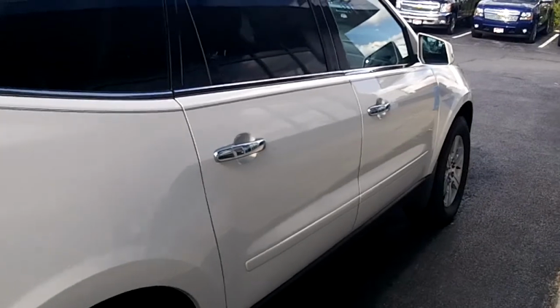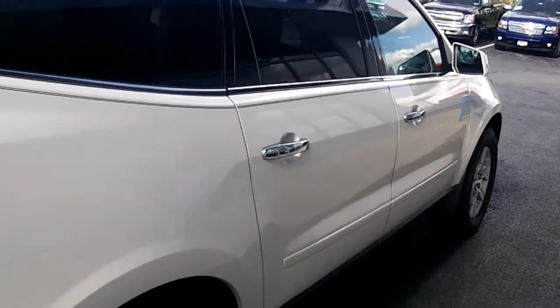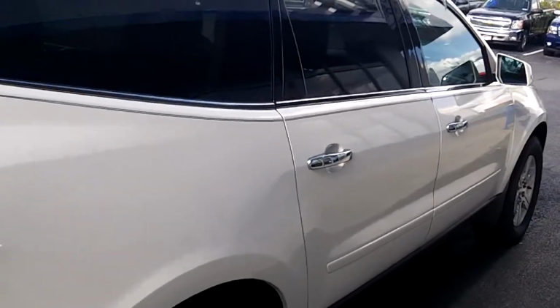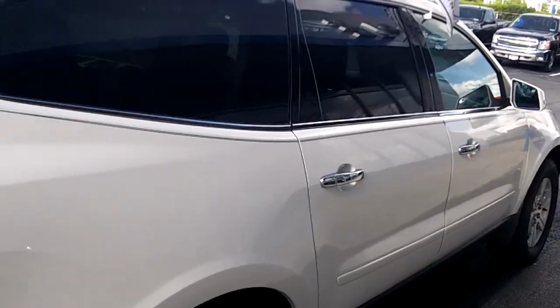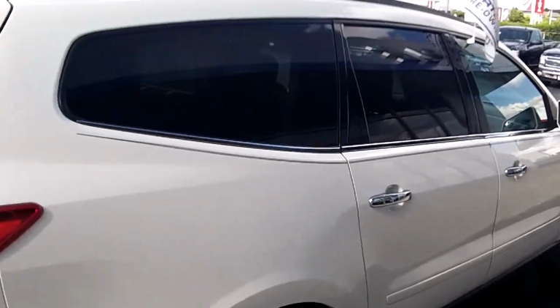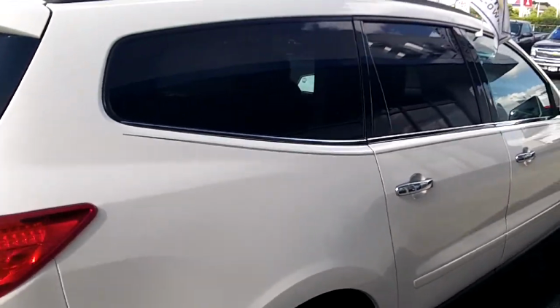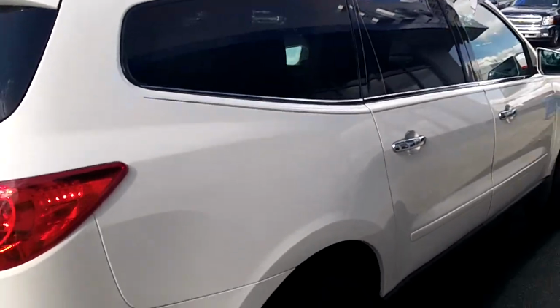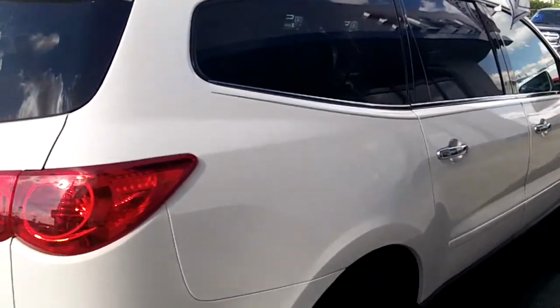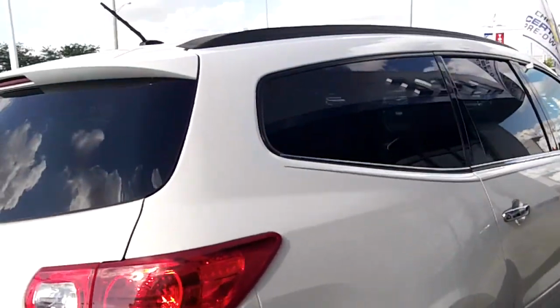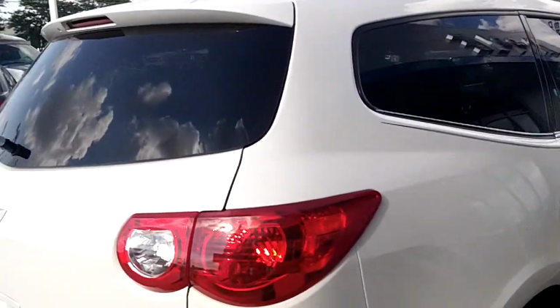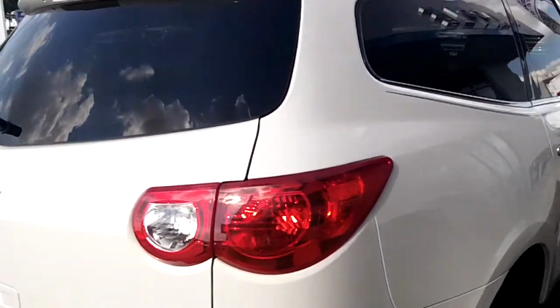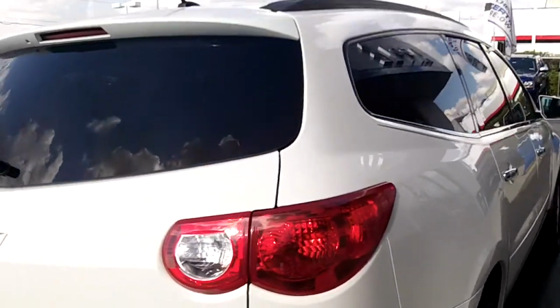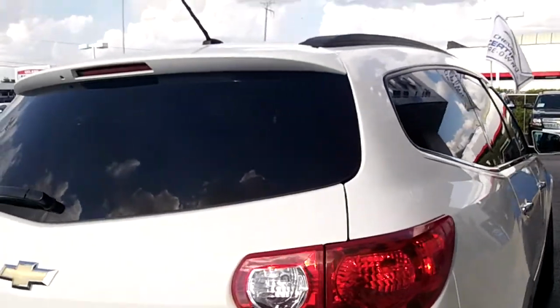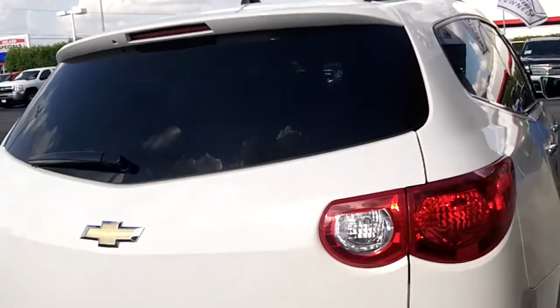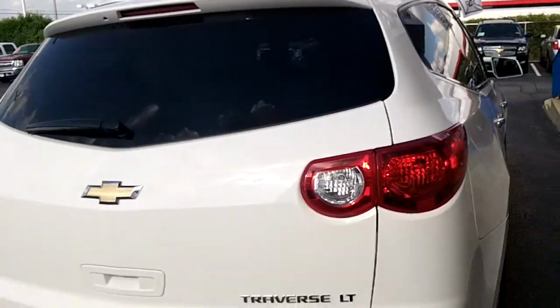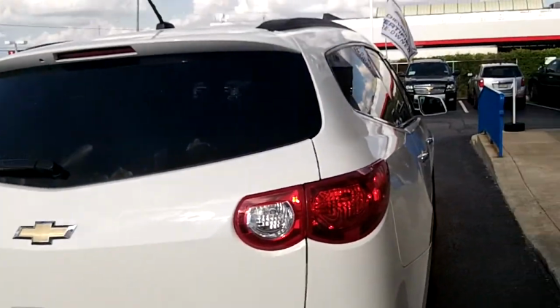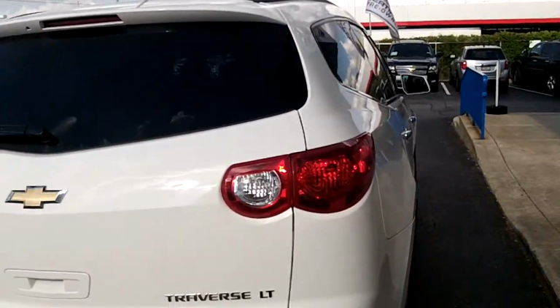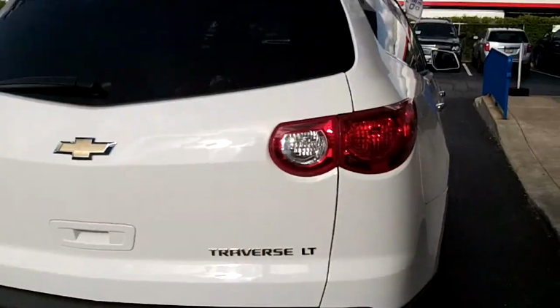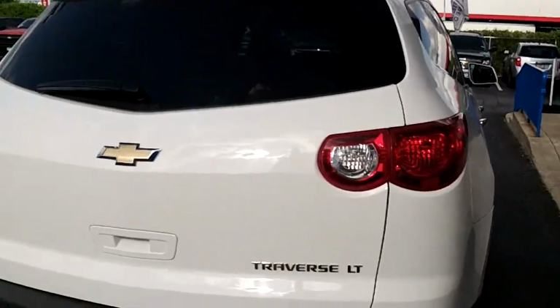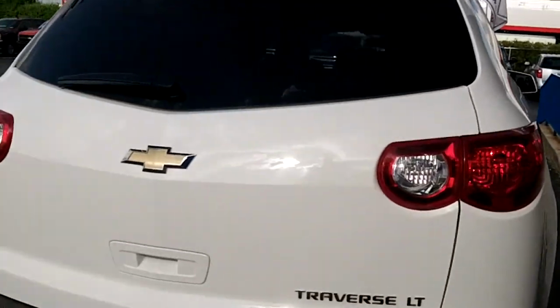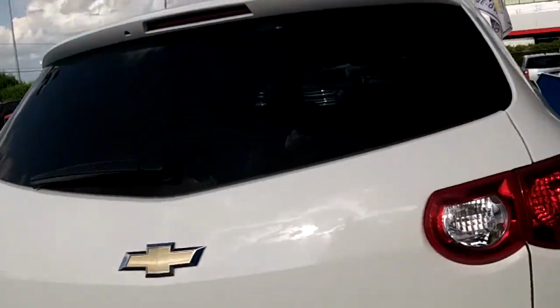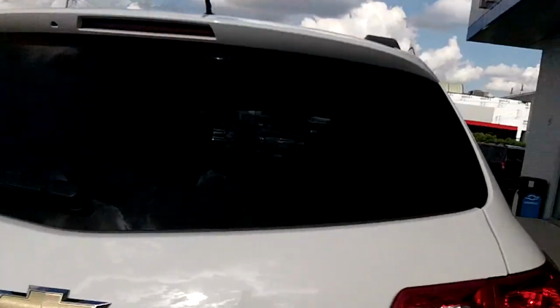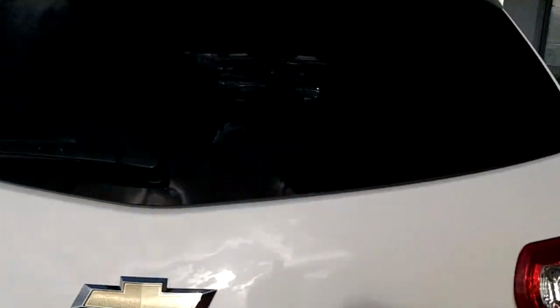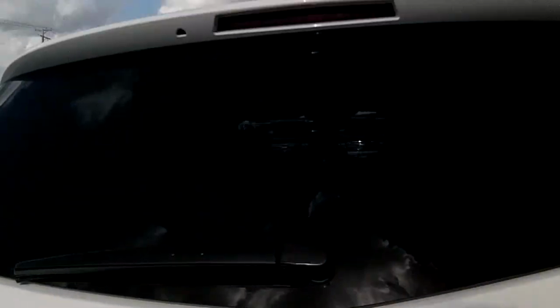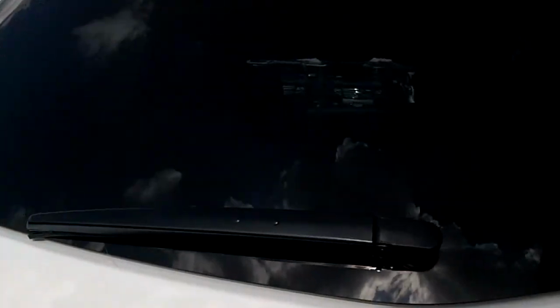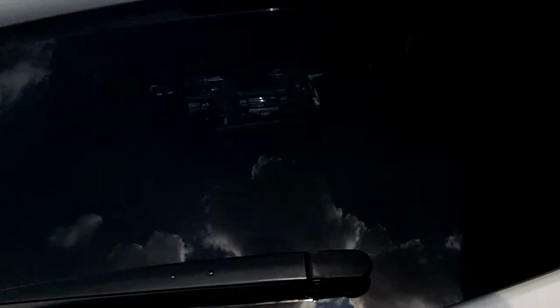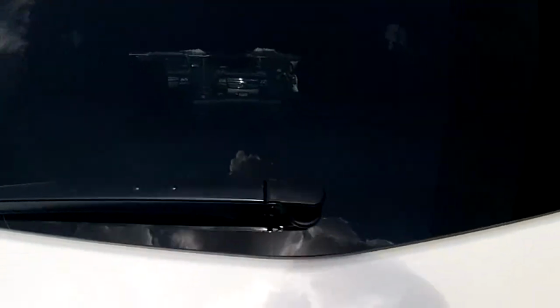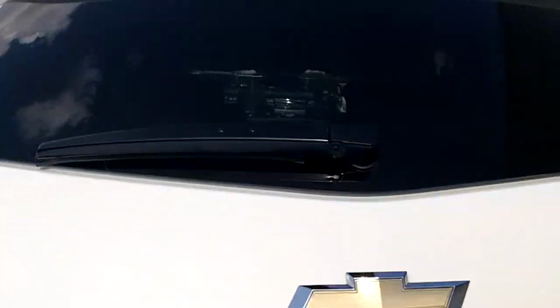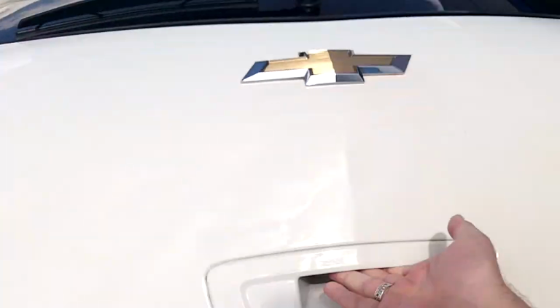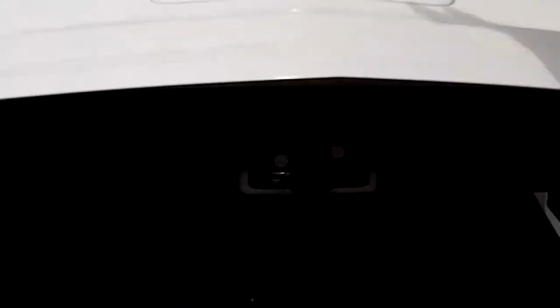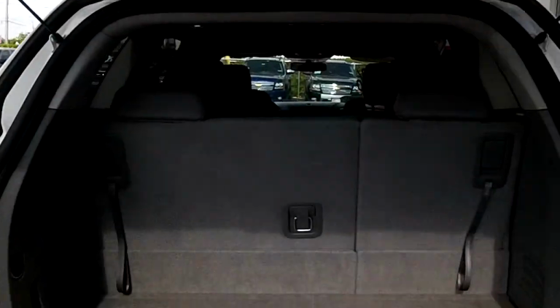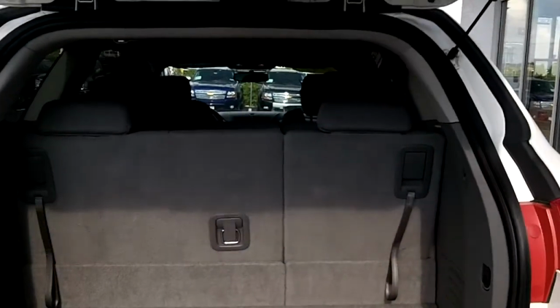Chrome door handles look great. Deep-tinted windows in the back give you security and privacy, and they keep your things cool in the summer — which is important, especially on a day like today when it's like 95 degrees out.